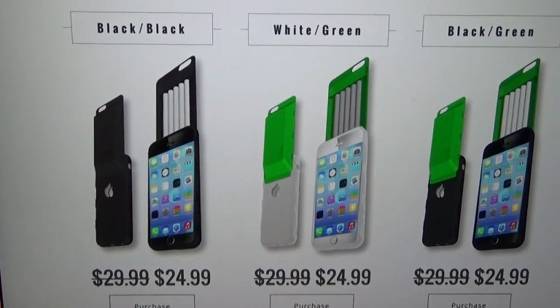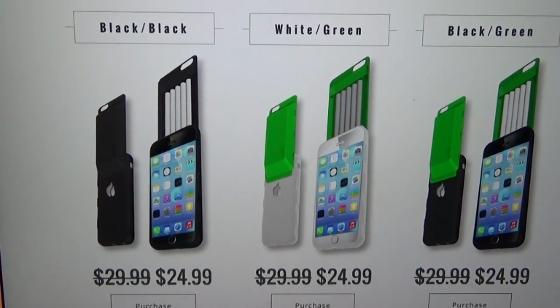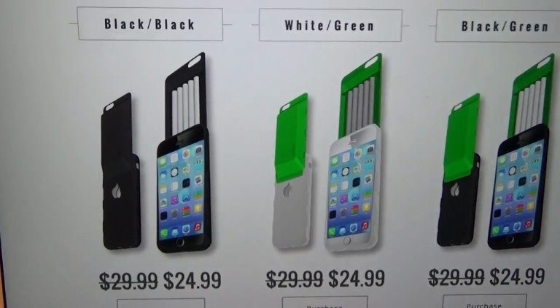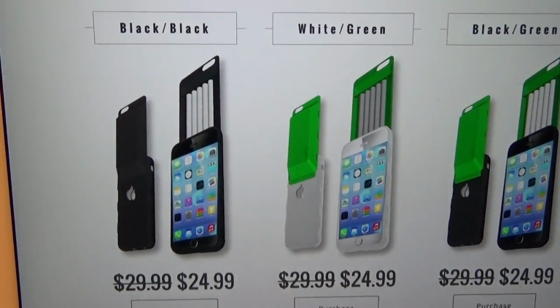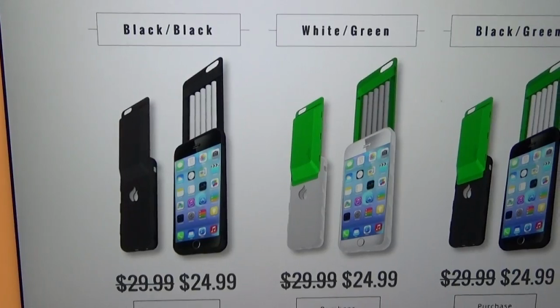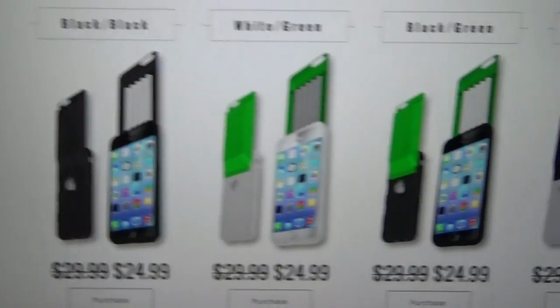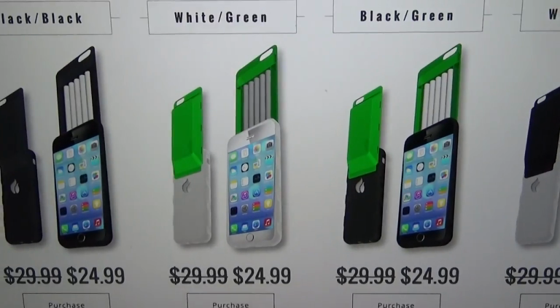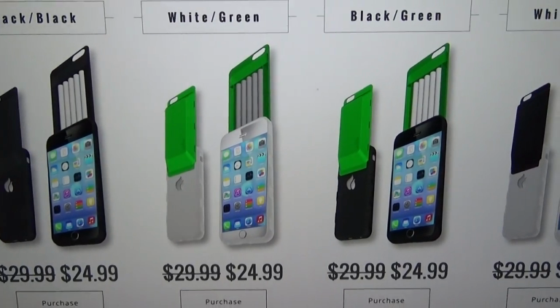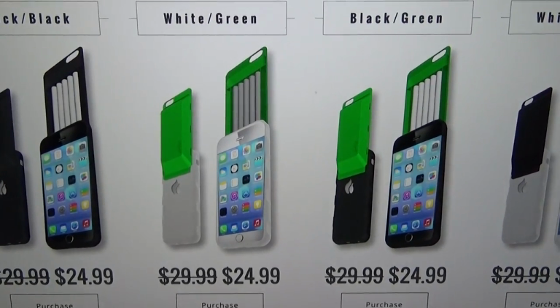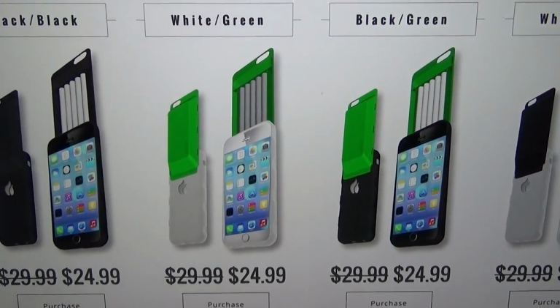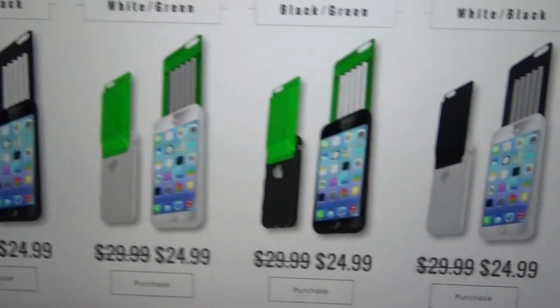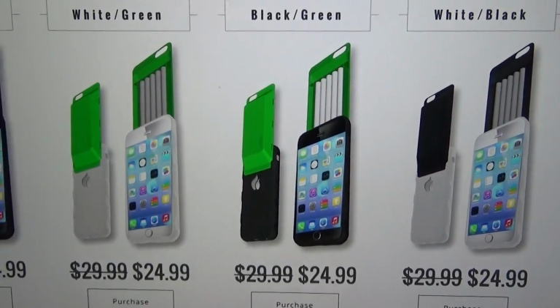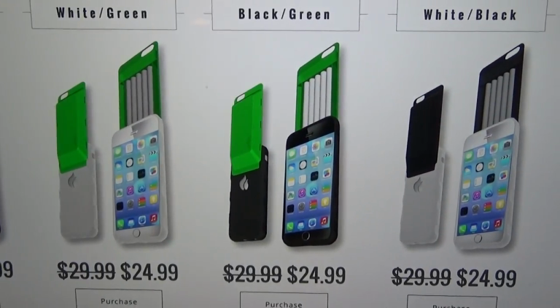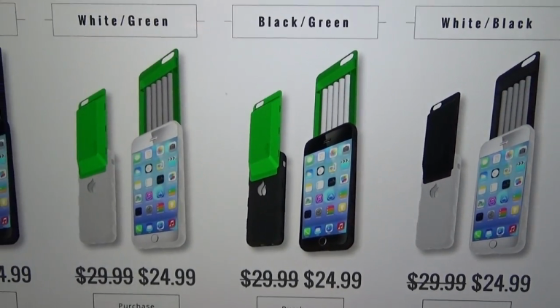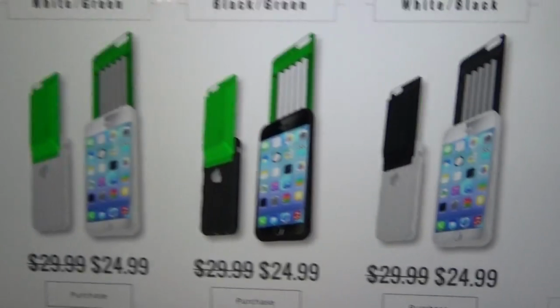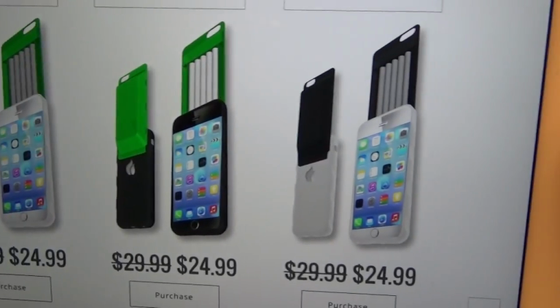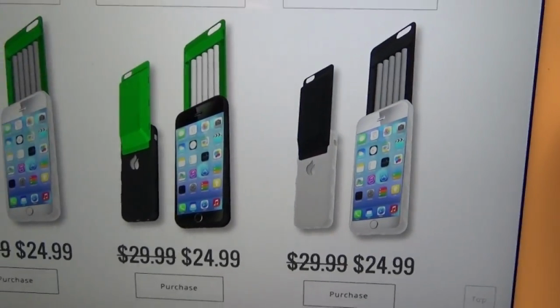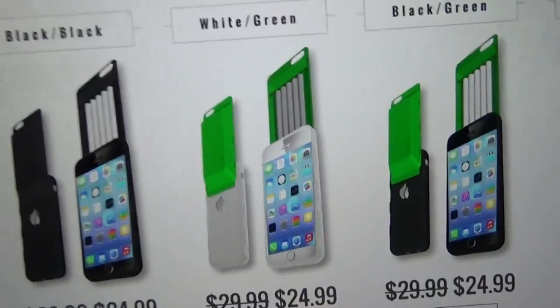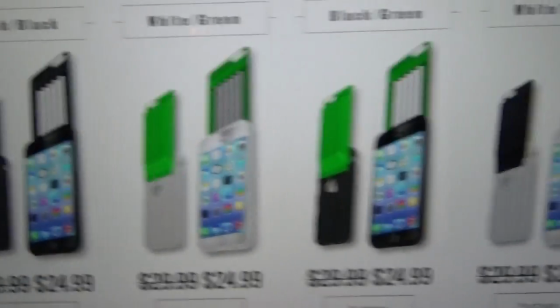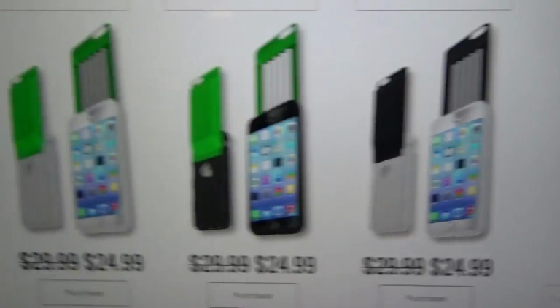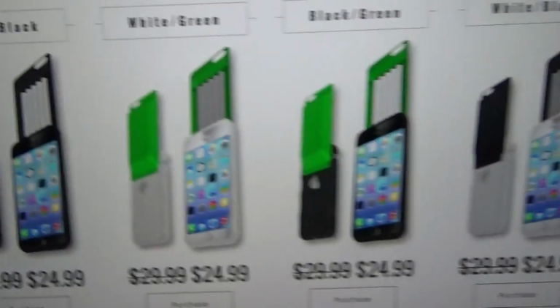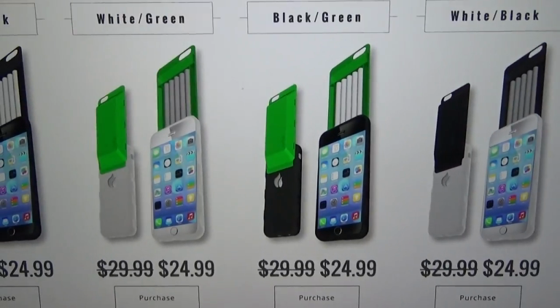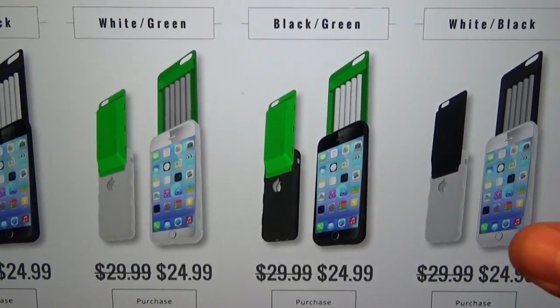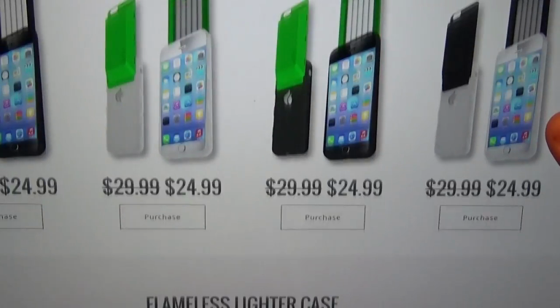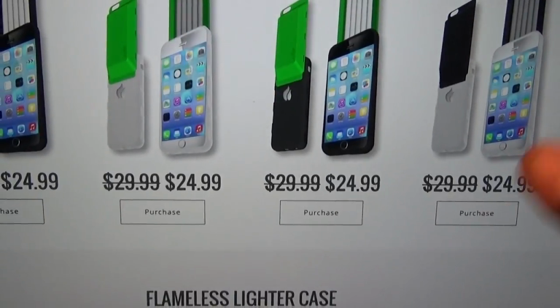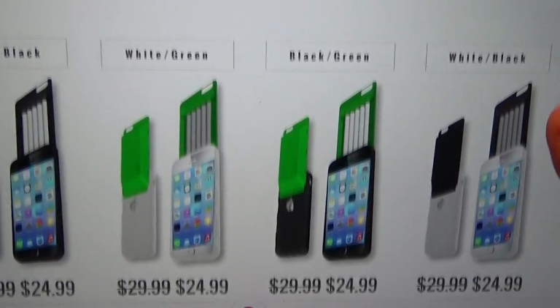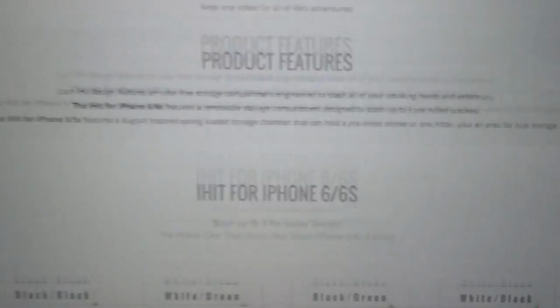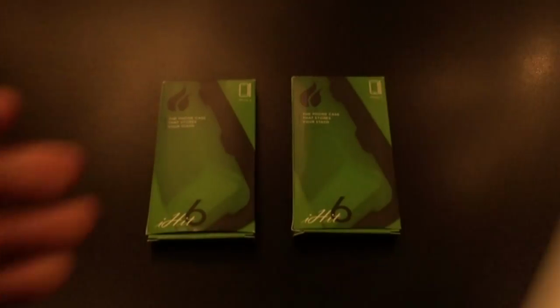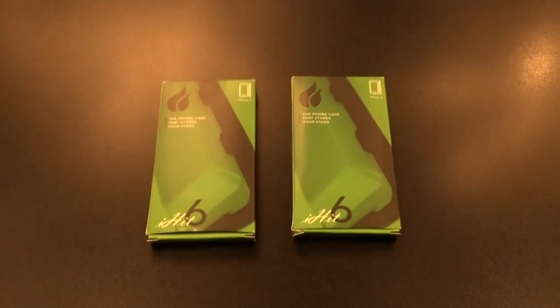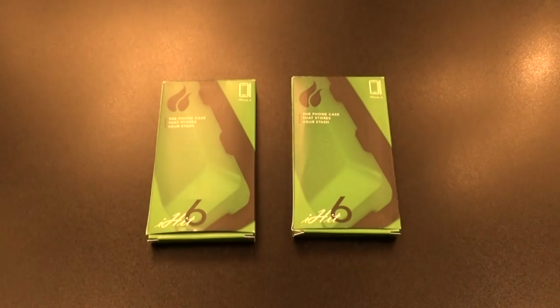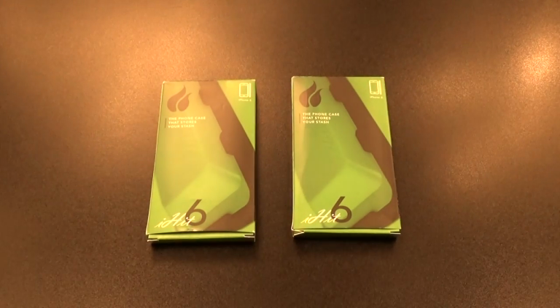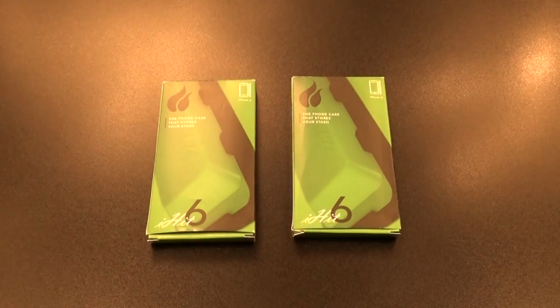This is available for the iPhone 6, 6s, and iPhone 5. The price is $24.99 and it comes in a bunch of different colors: black on black, white and green, black and green, and black and white. The colors are all interchangeable.